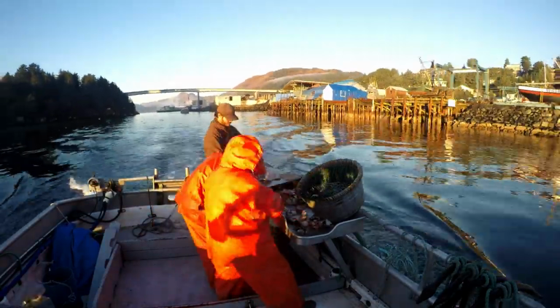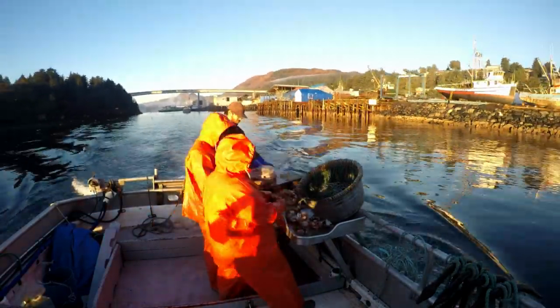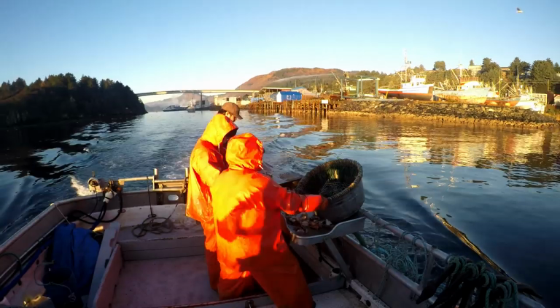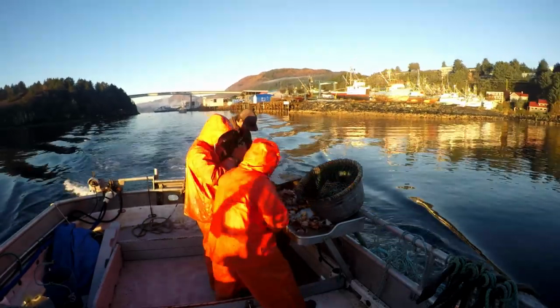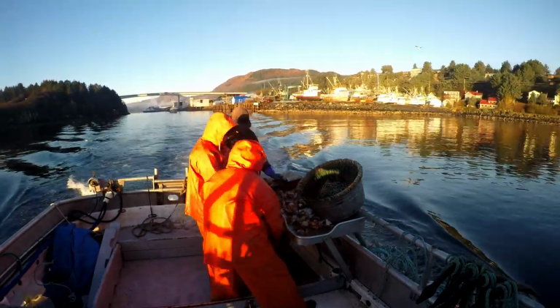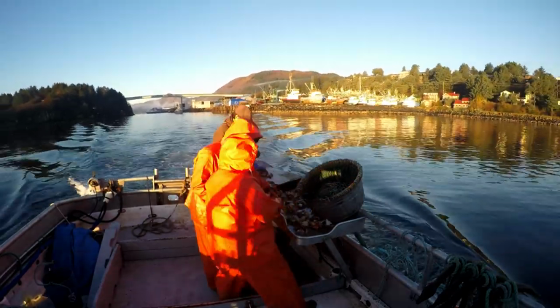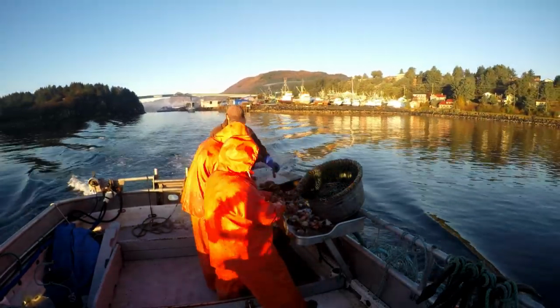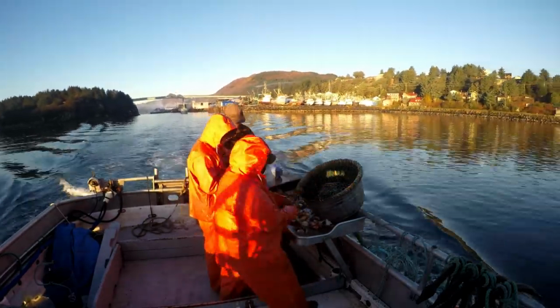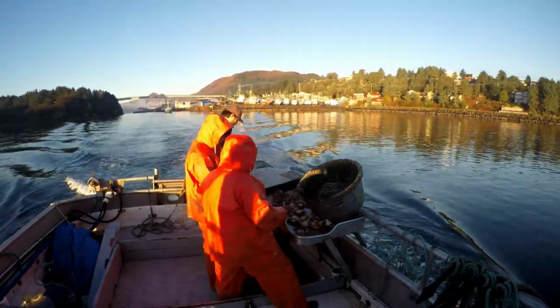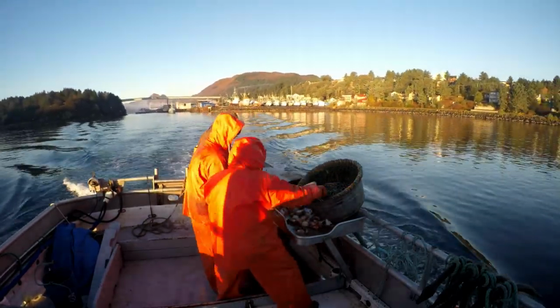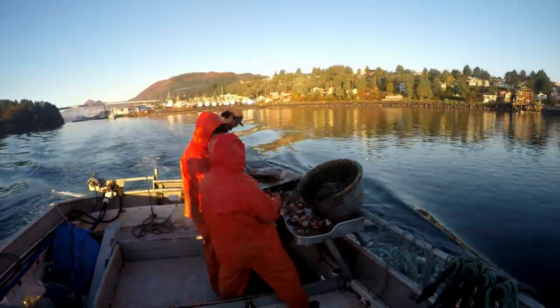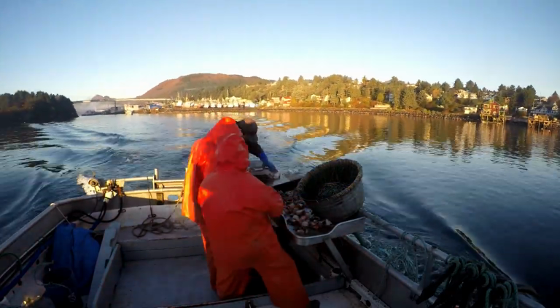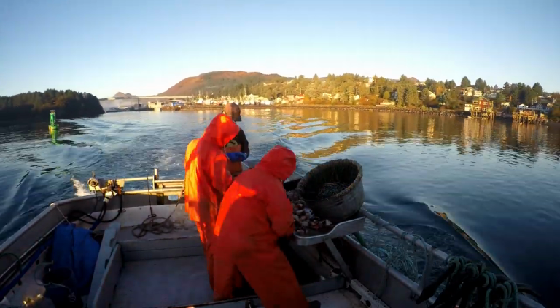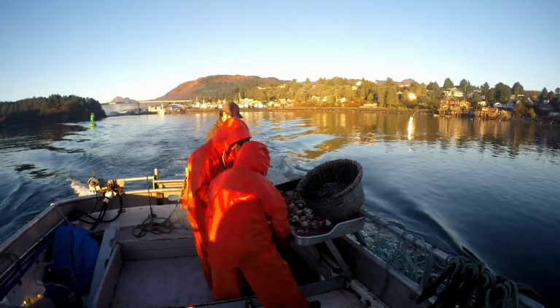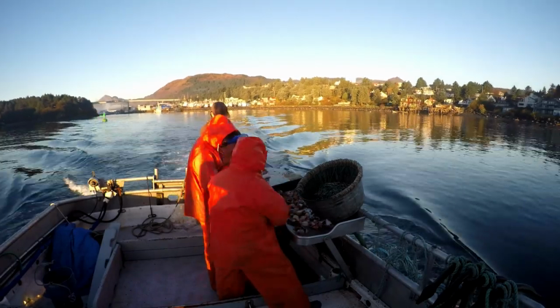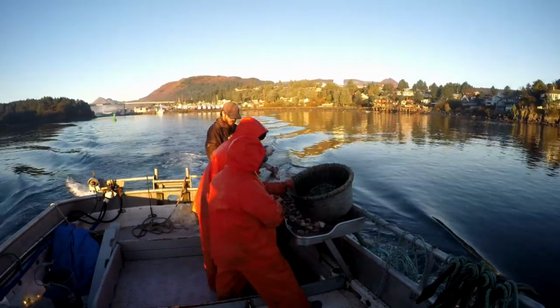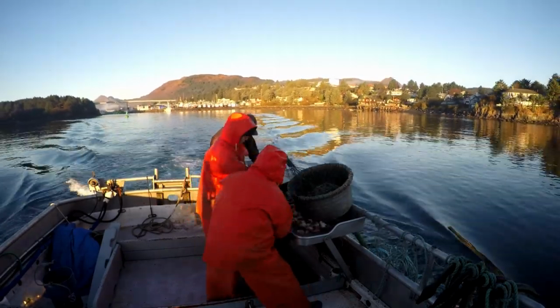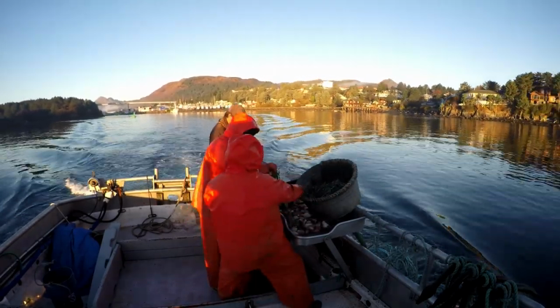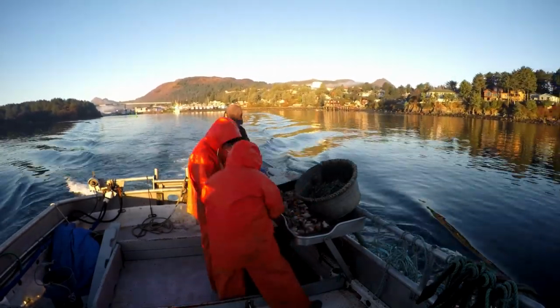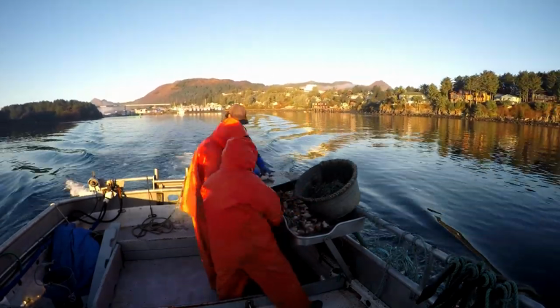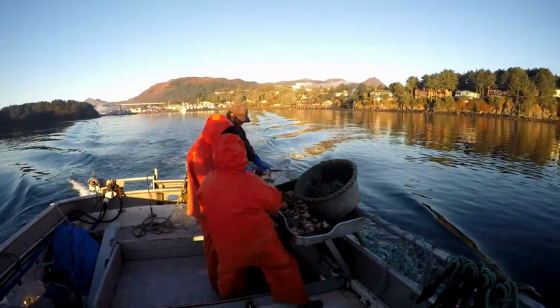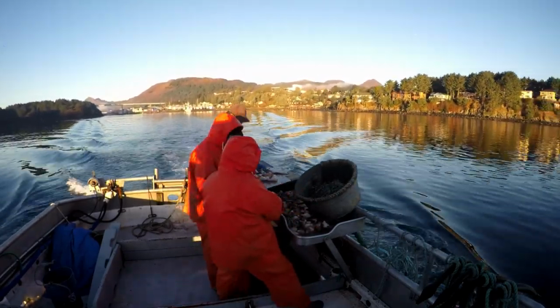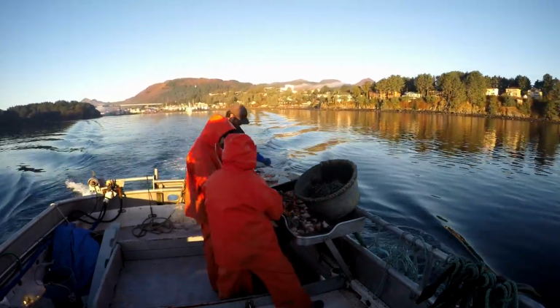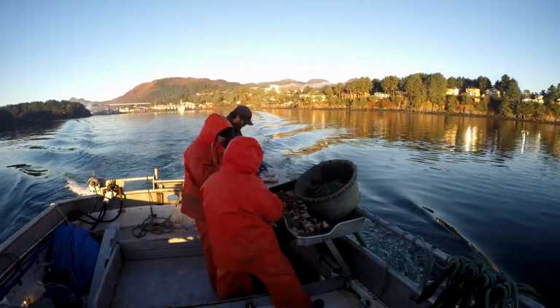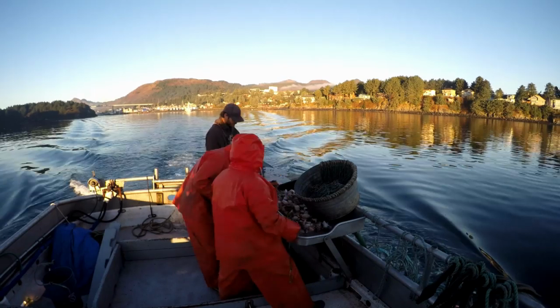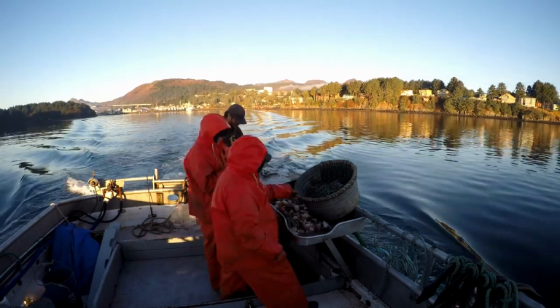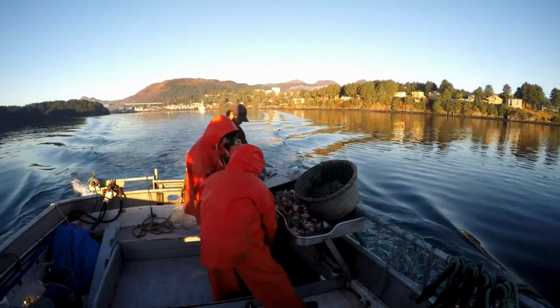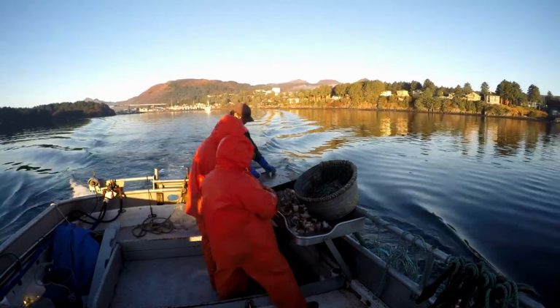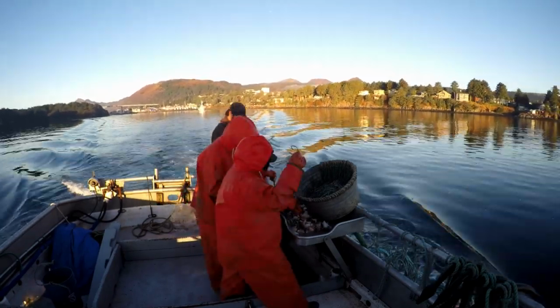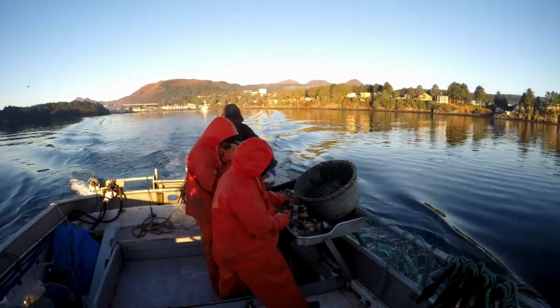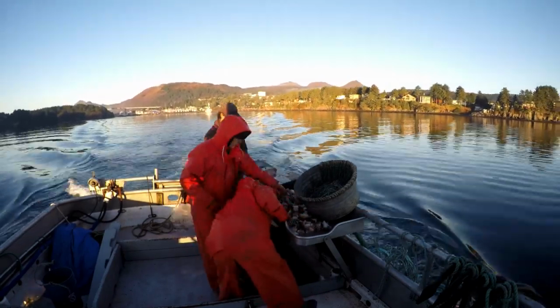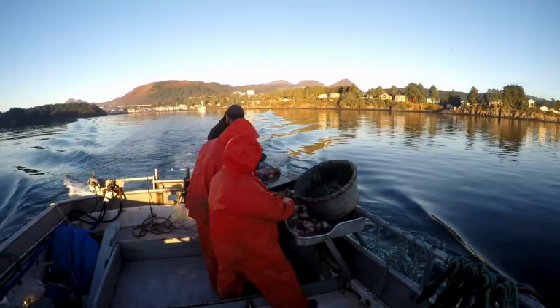We start off by baiting our hooks. We have around a thousand hooks and this takes around two hours to get them knocked out. We'll usually bait on the way out to the fishing grounds, and sometimes the evening before.